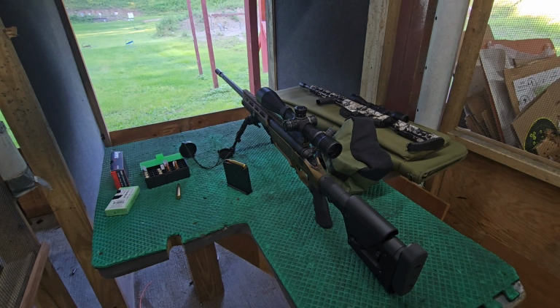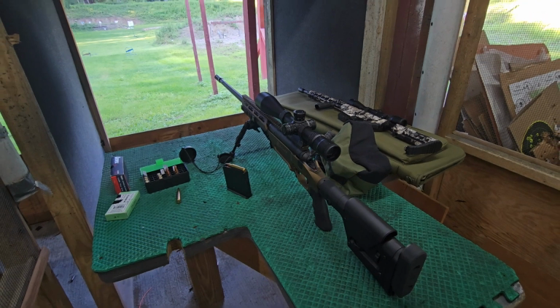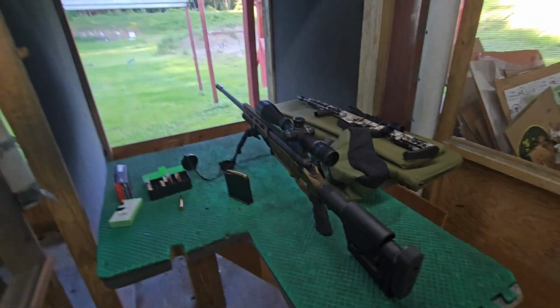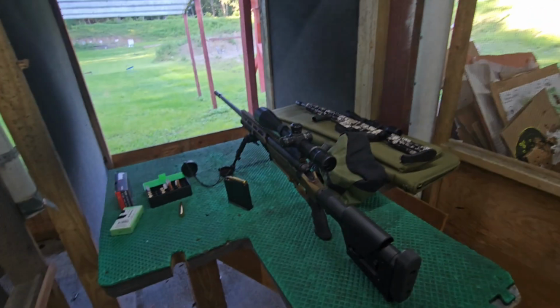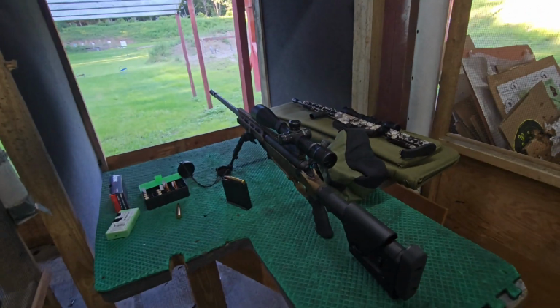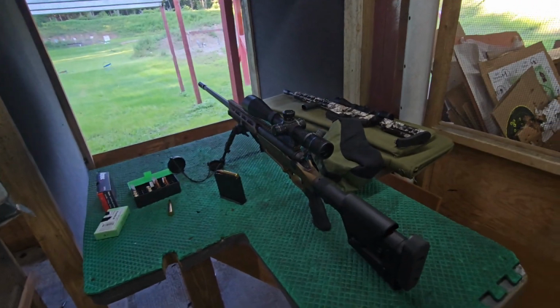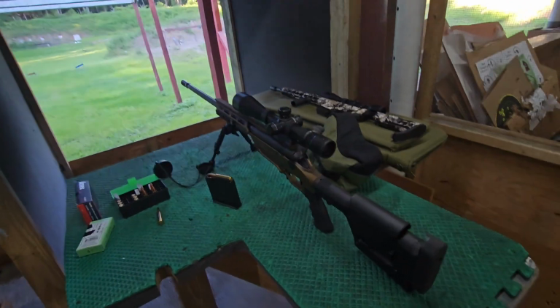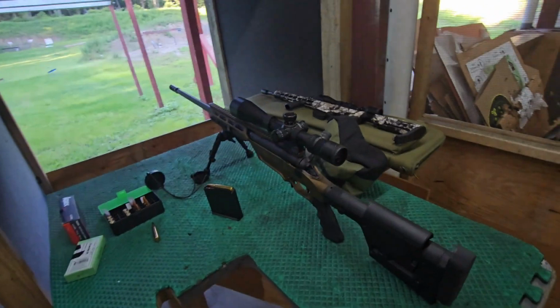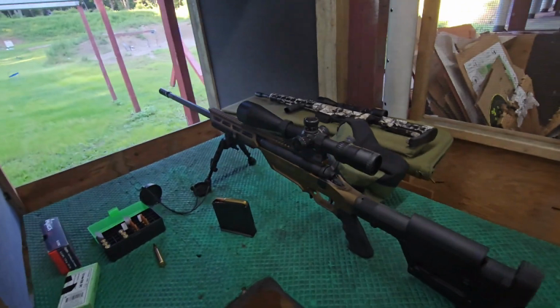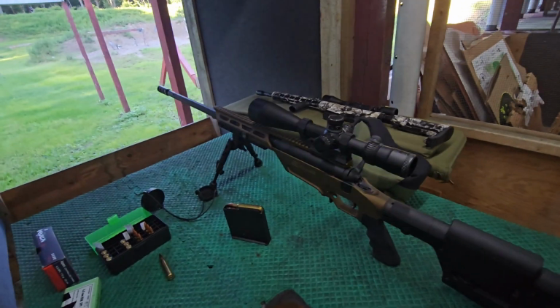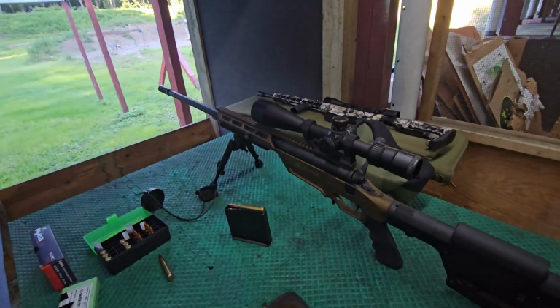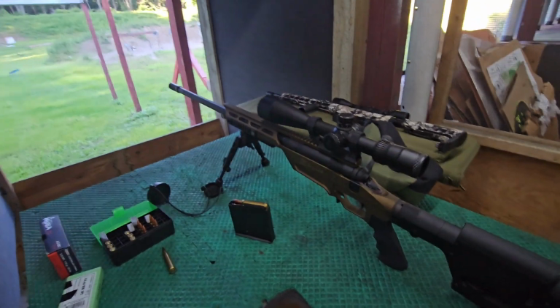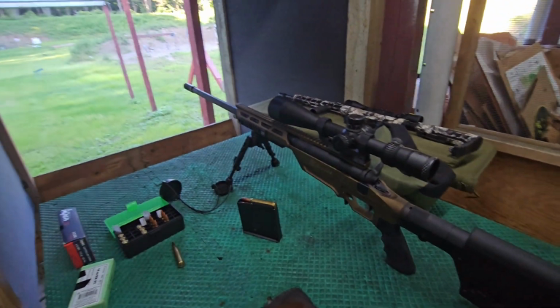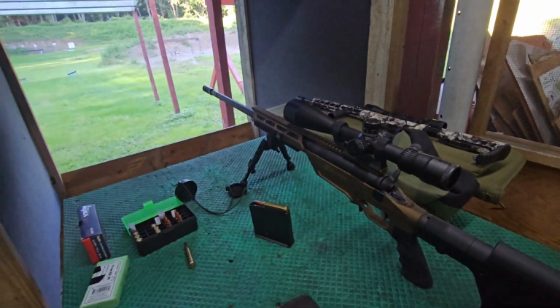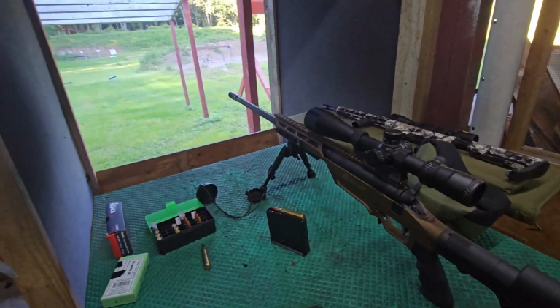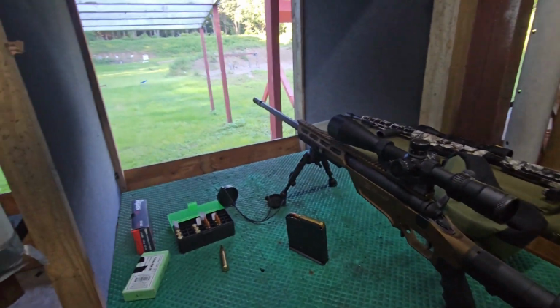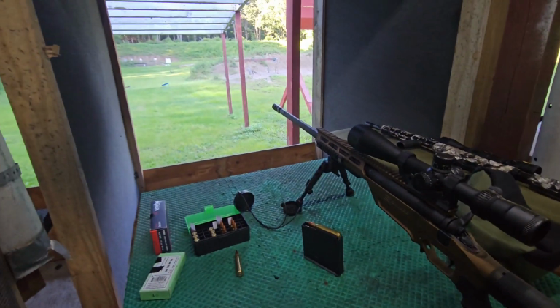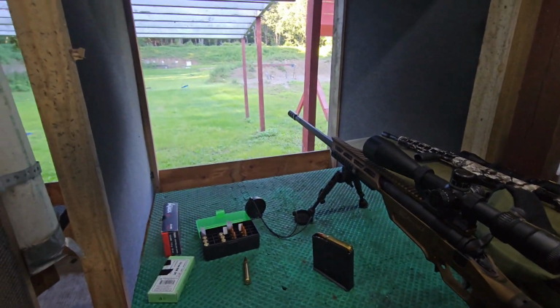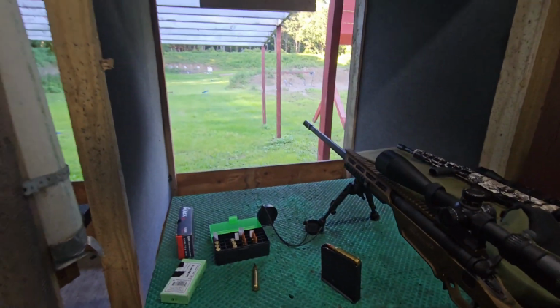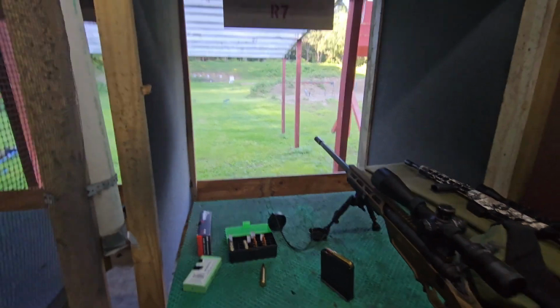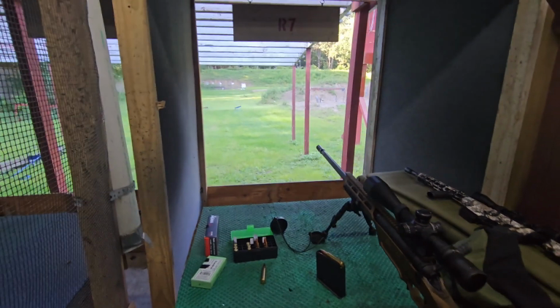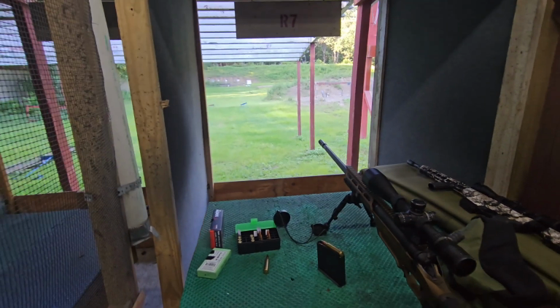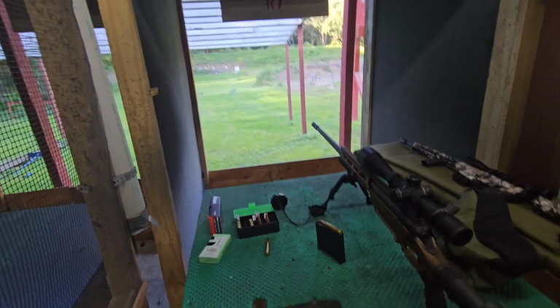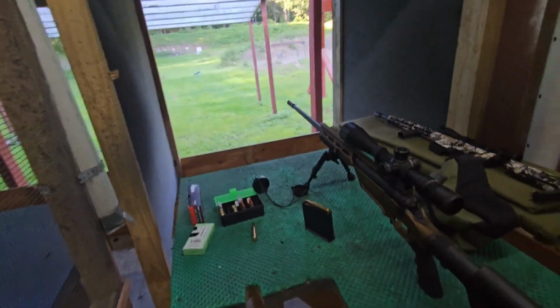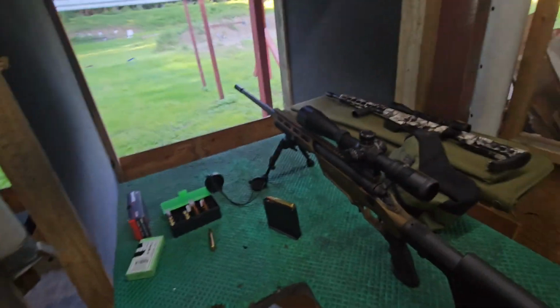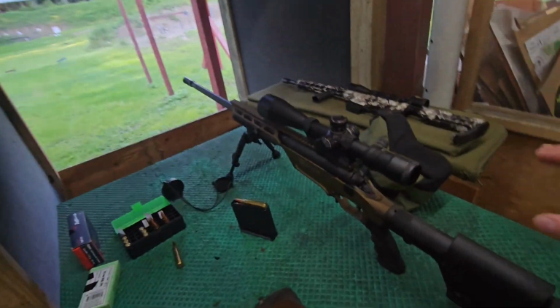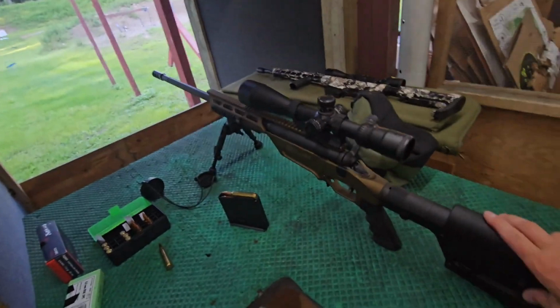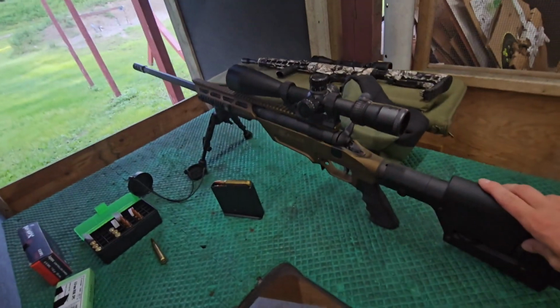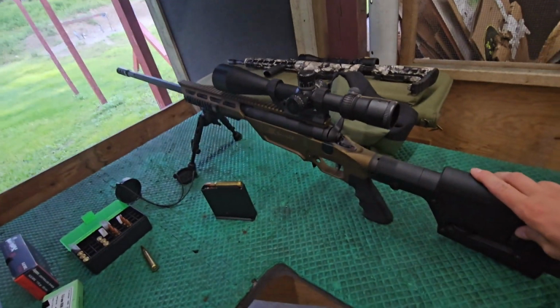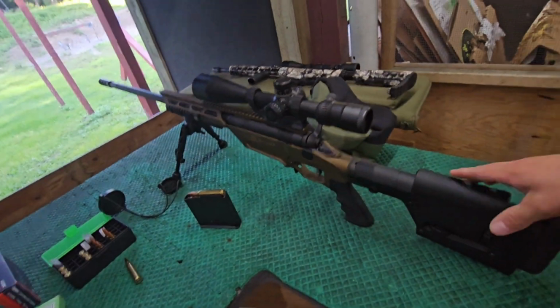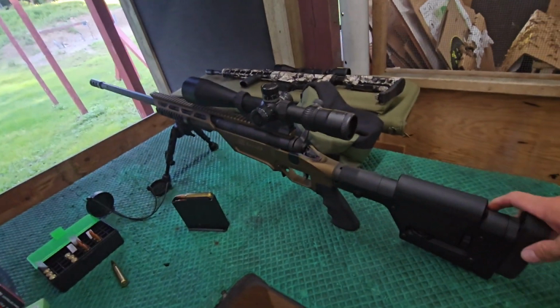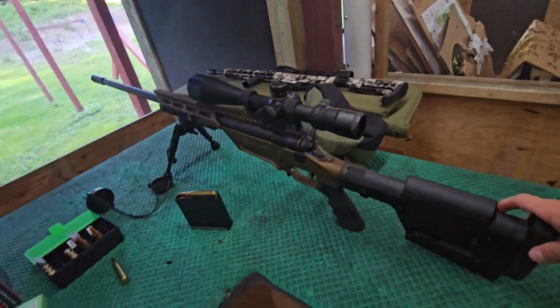What's up guys, I'm out here with my Savage 300 Win Mag. I apologize I haven't posted a video in a little while, but I've been super busy with work — this summer has been crazy.